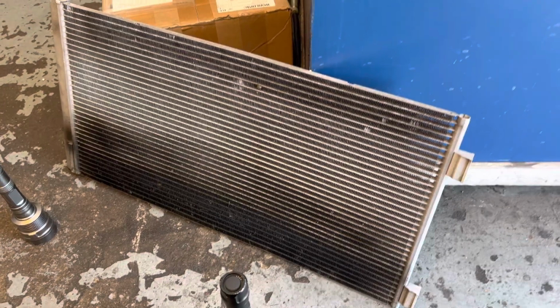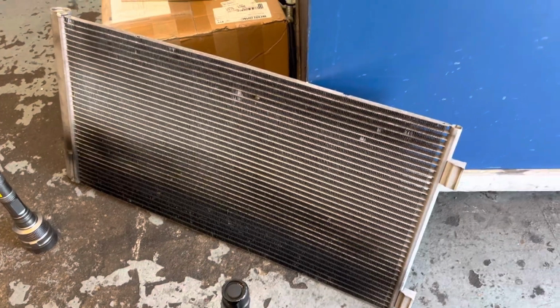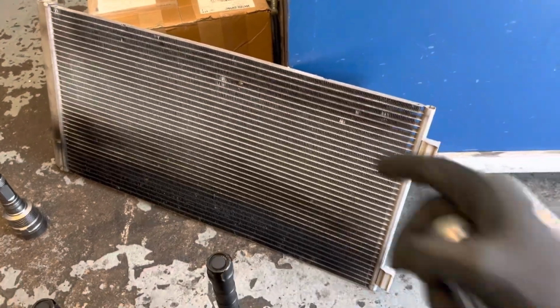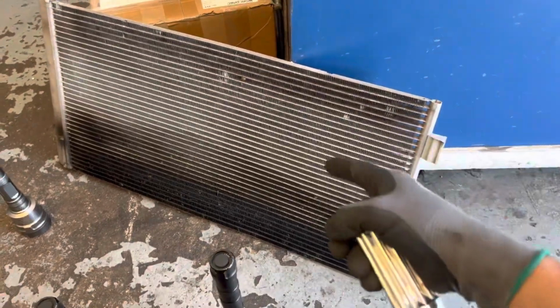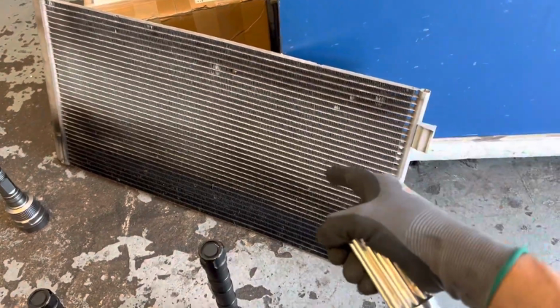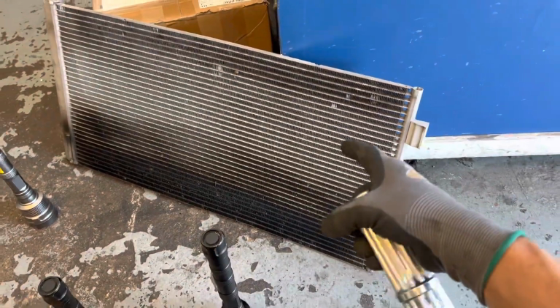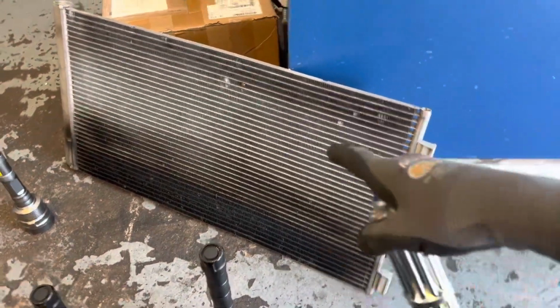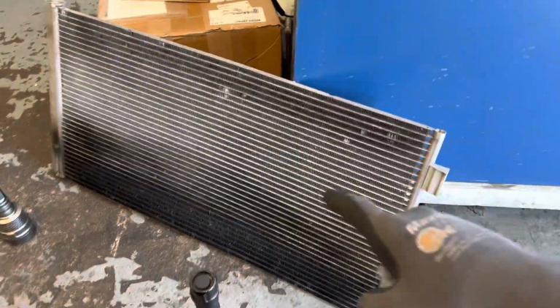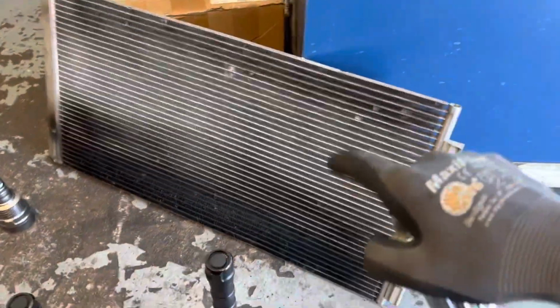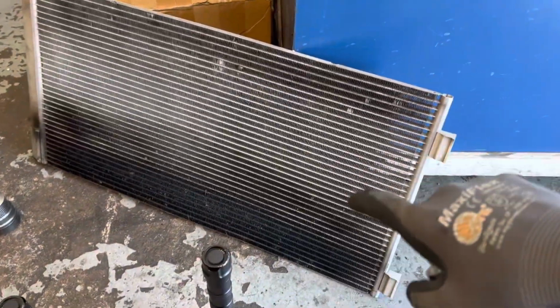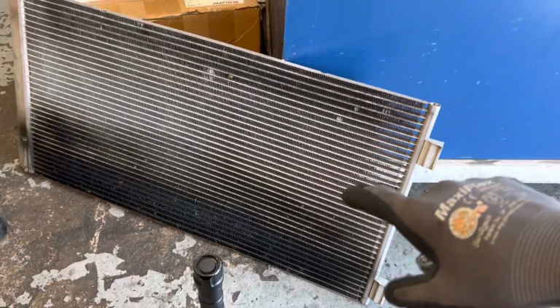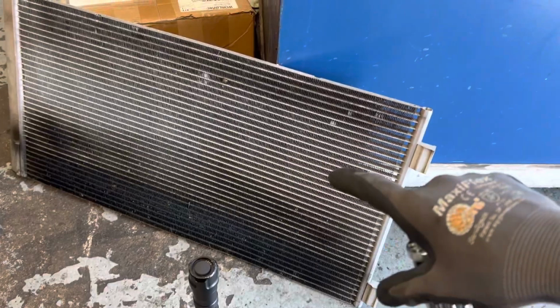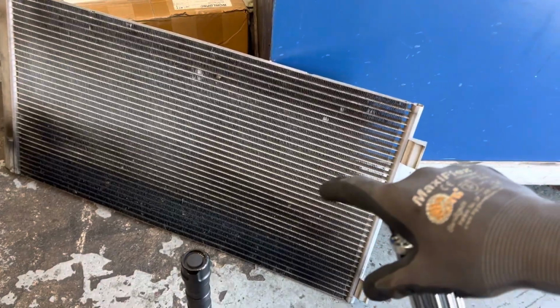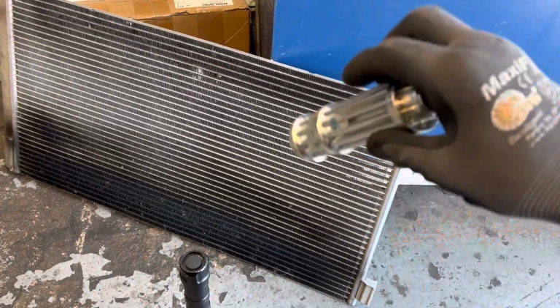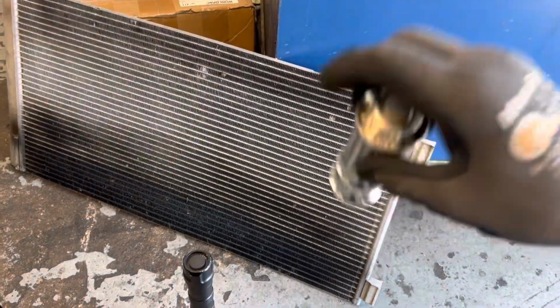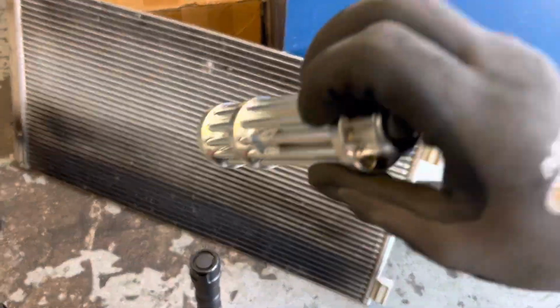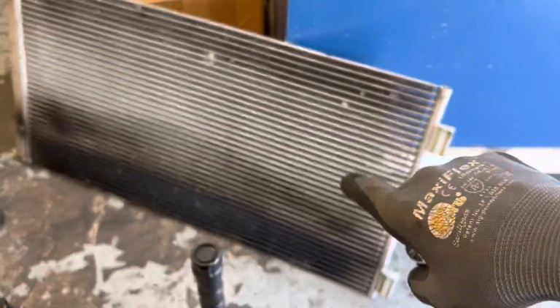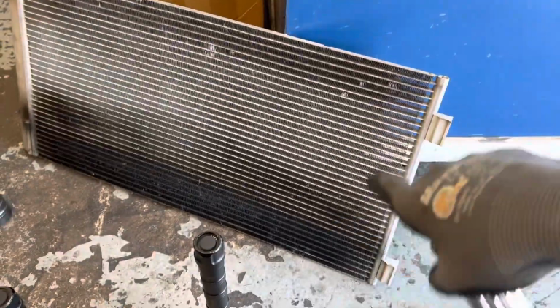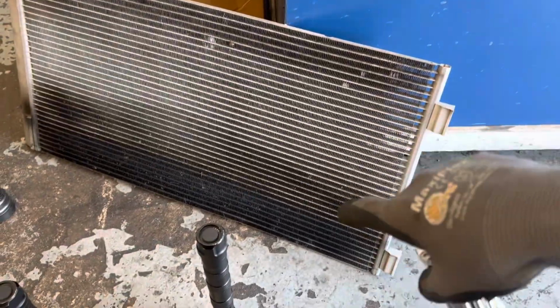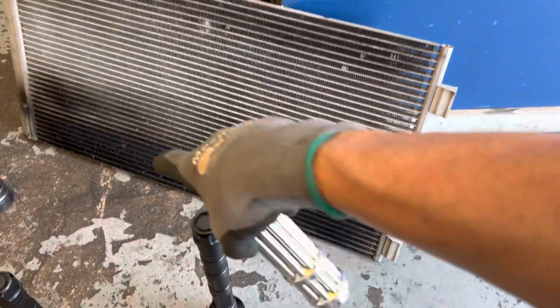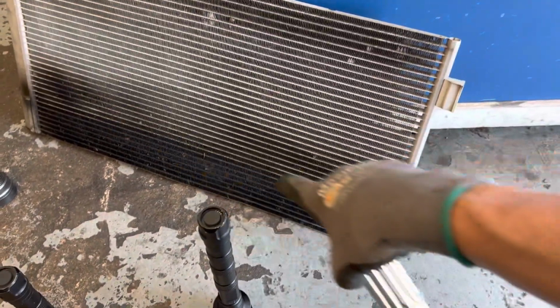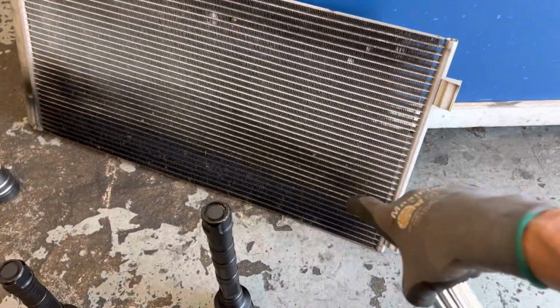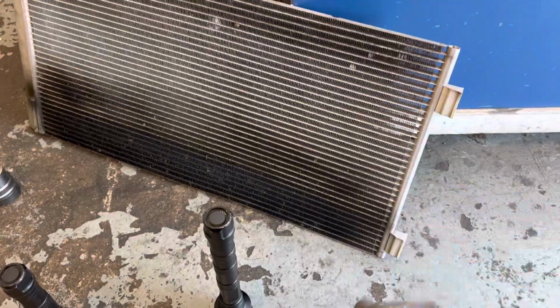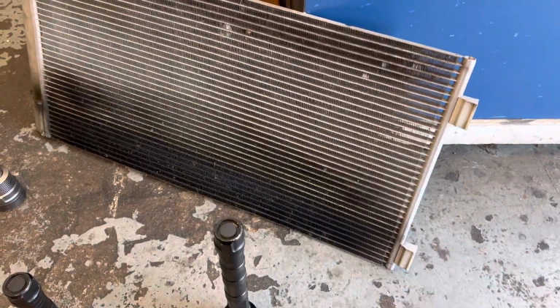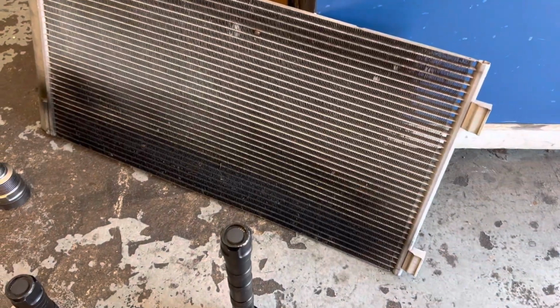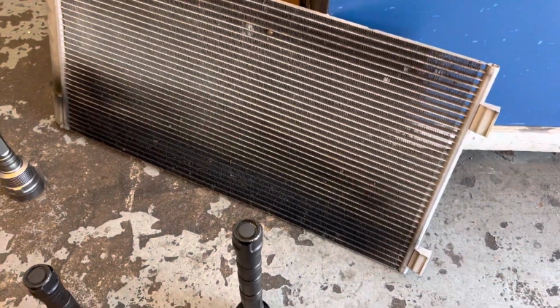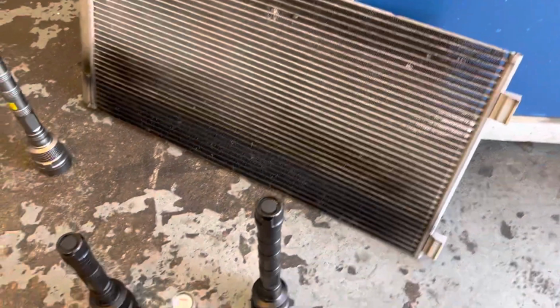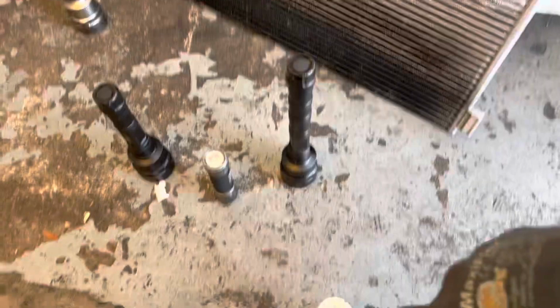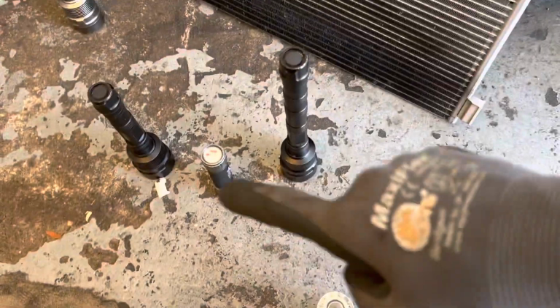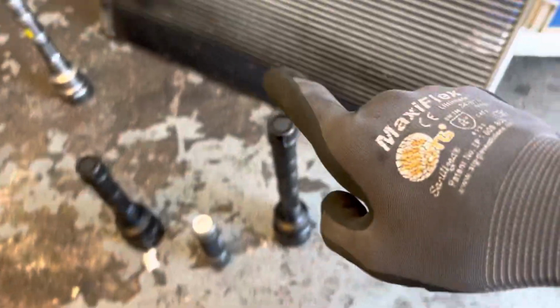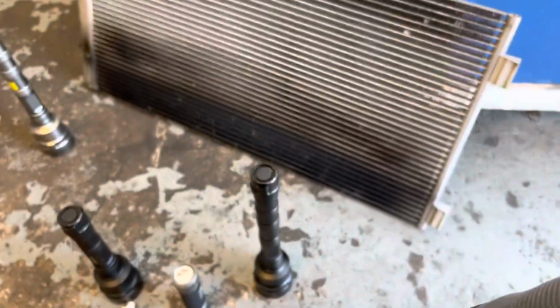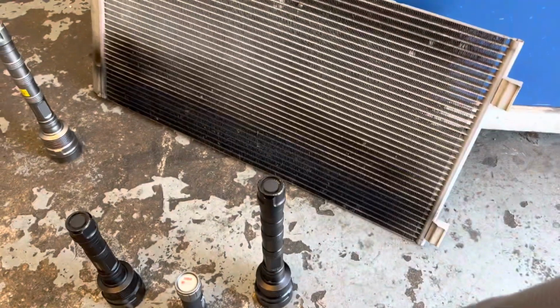This one's off that Mini Cooper that I made a video on and condemned last week, so it's back. Here's the old condenser. You can see the oil from the refrigerant leak on there, and you can see a couple UV lights.